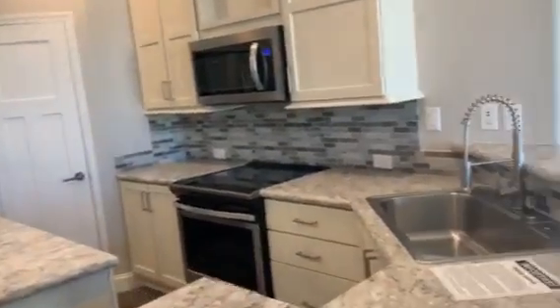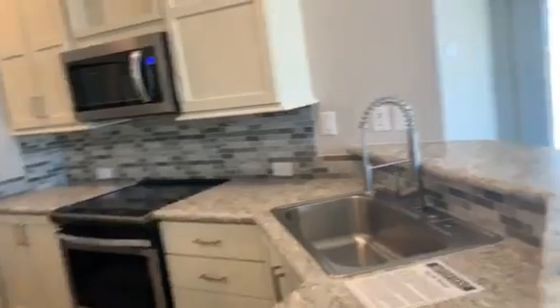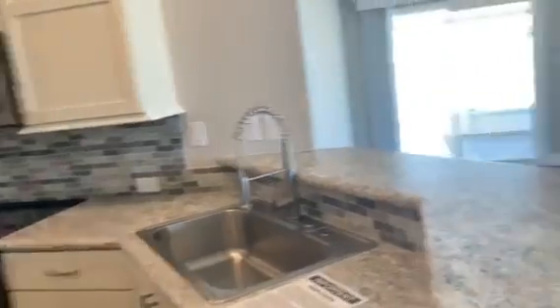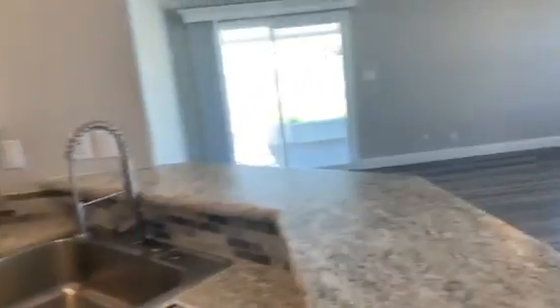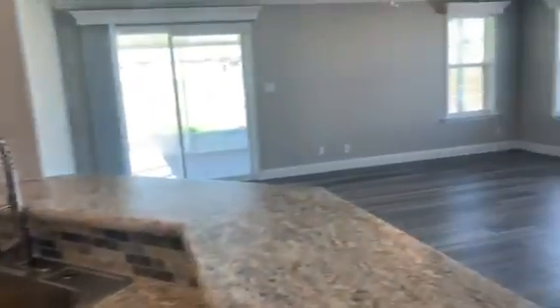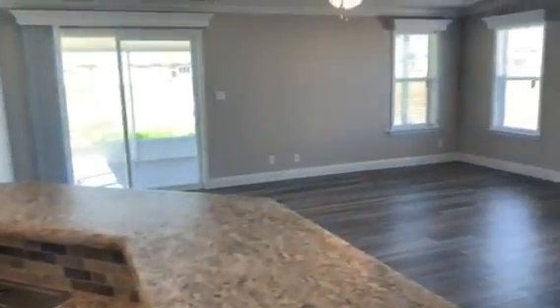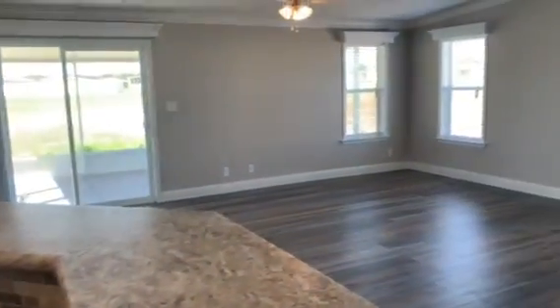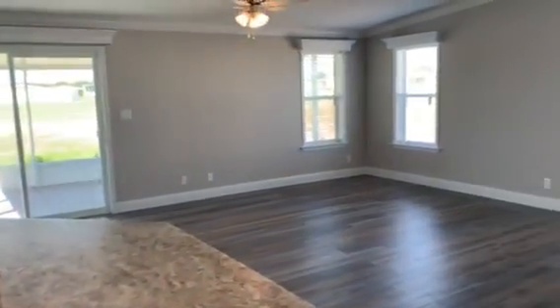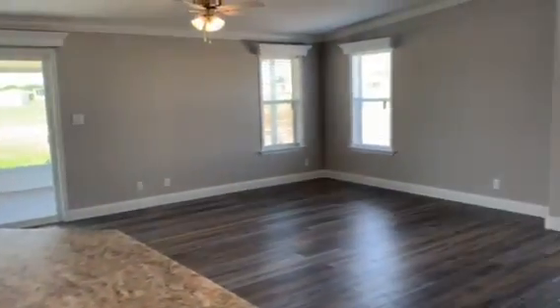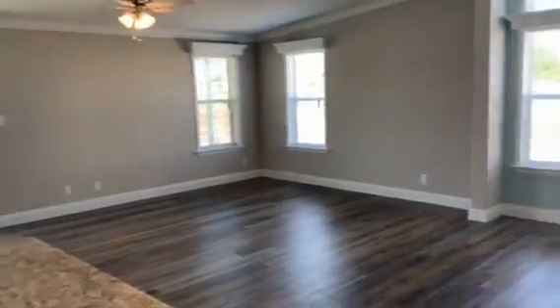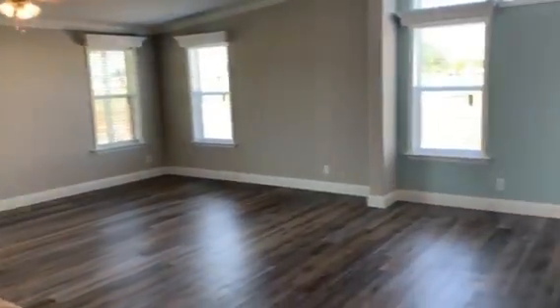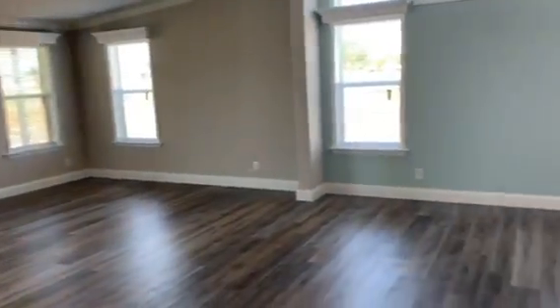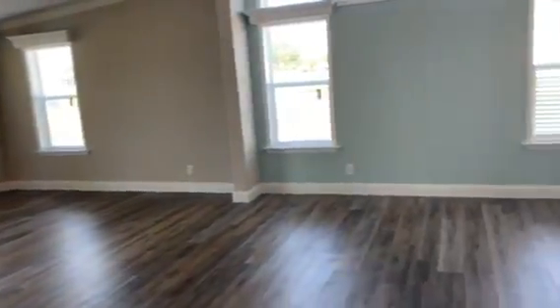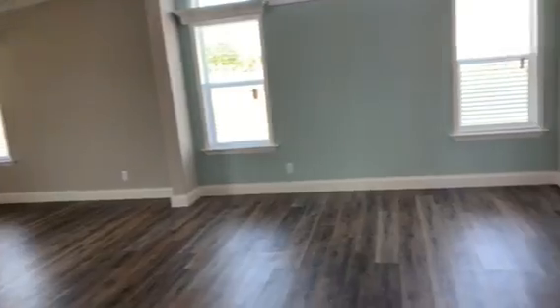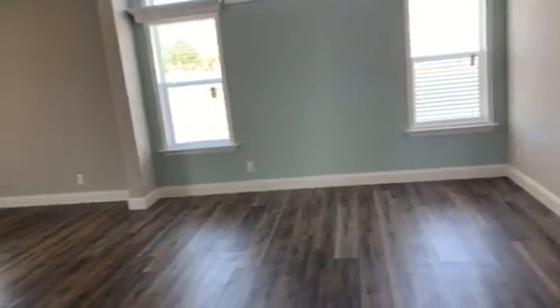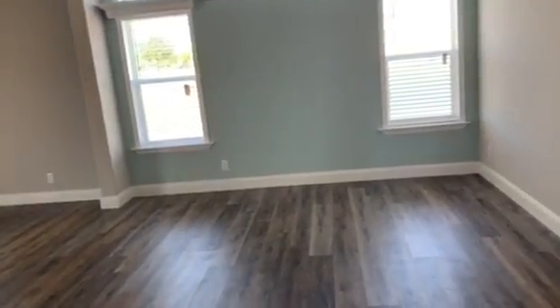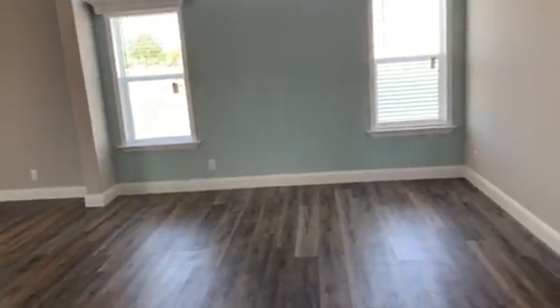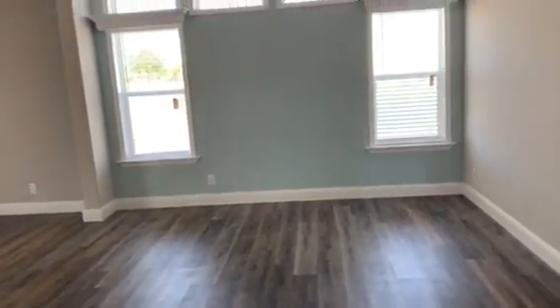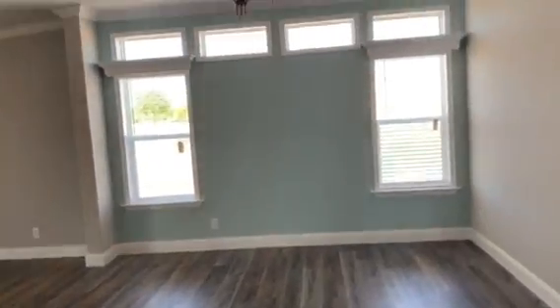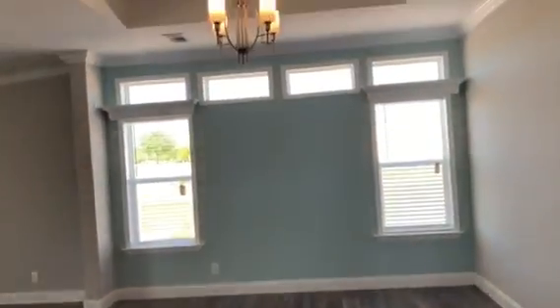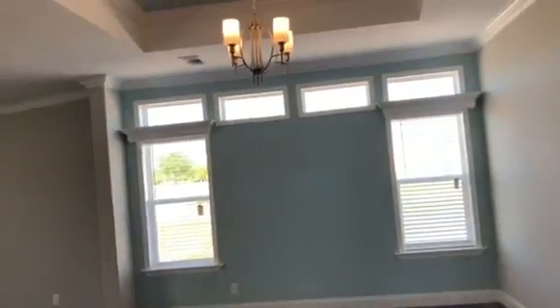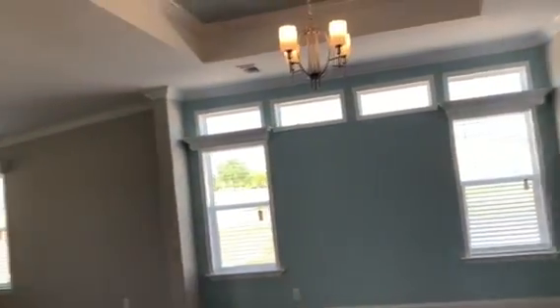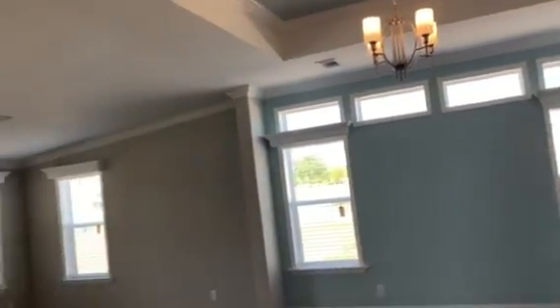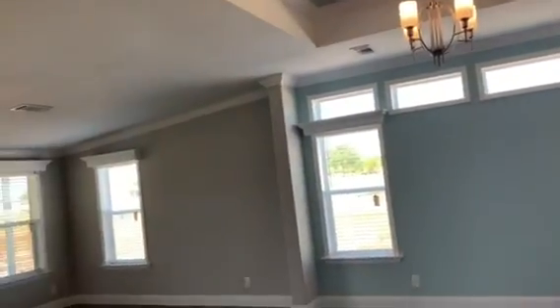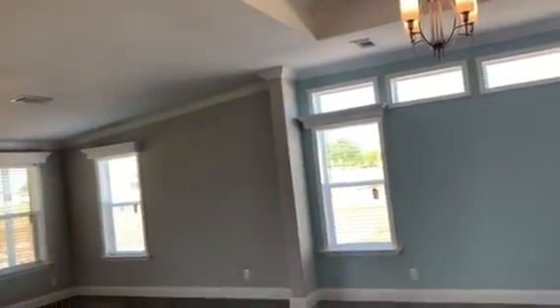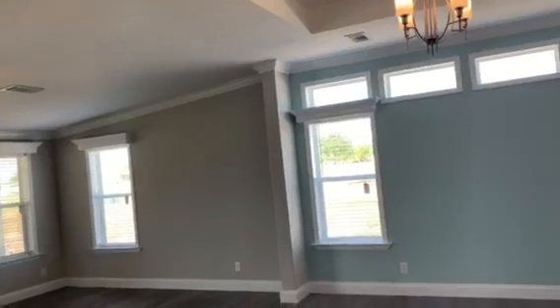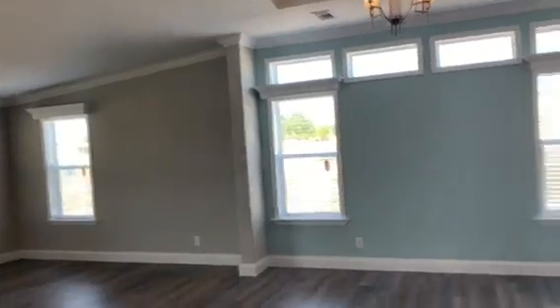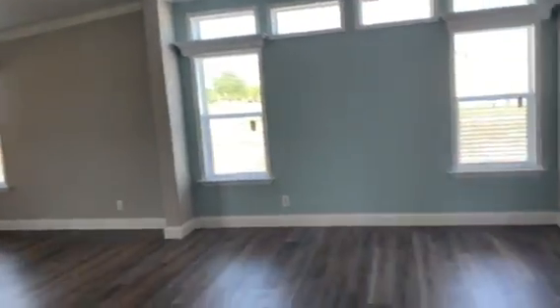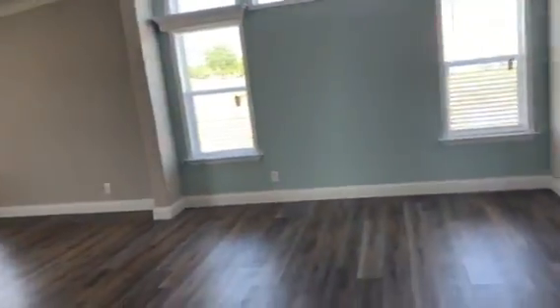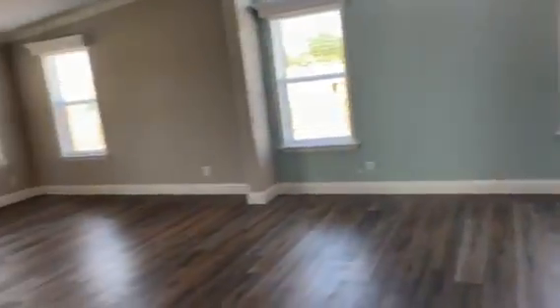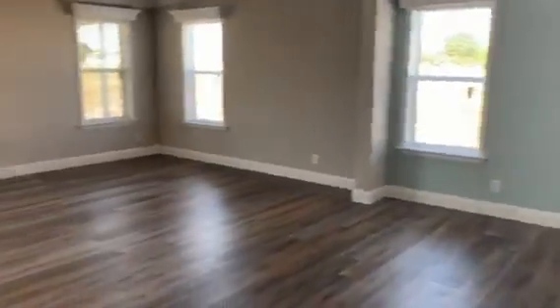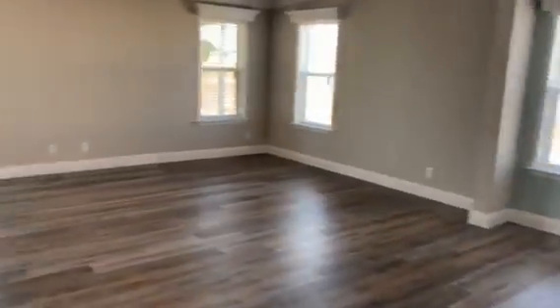As you can see, it's a complete open concept into your living room and dining area. Plenty of natural light coming through with the horizon windows. Beautiful floor plan.